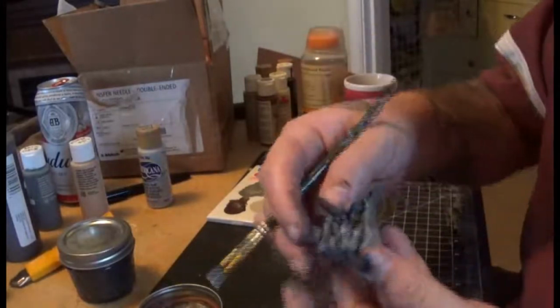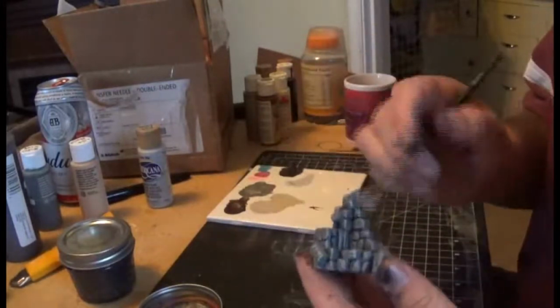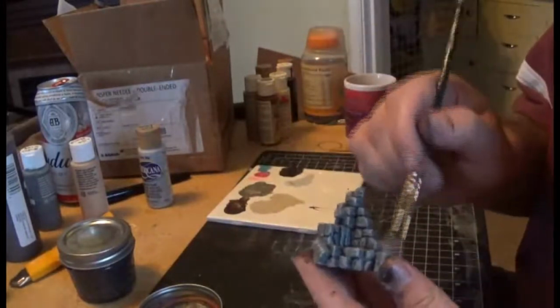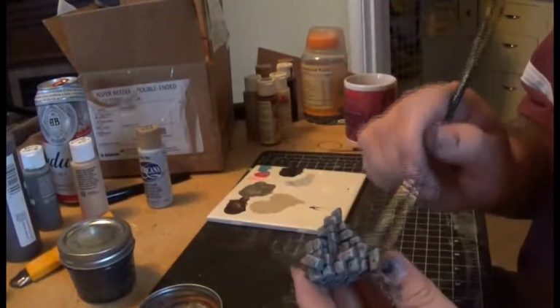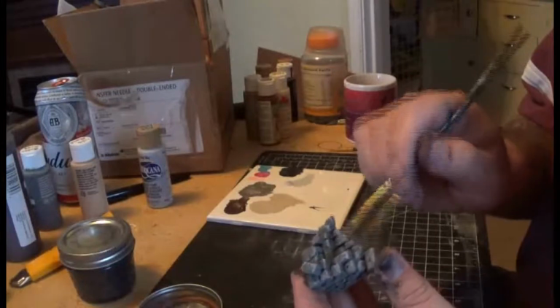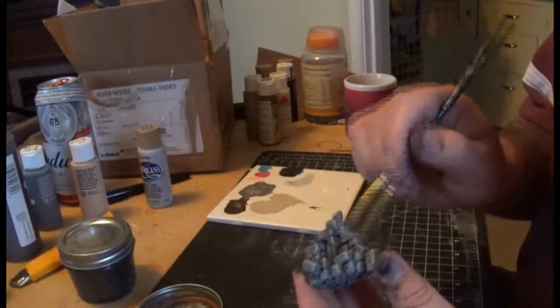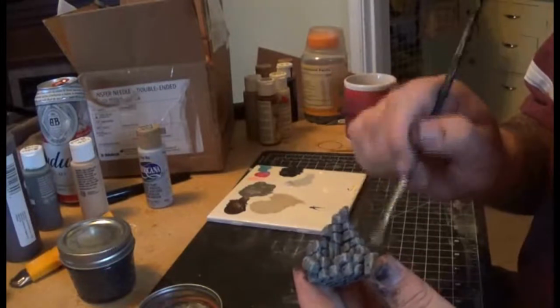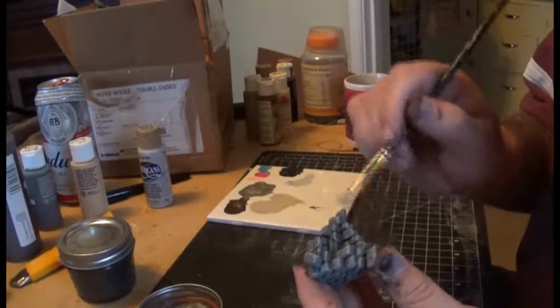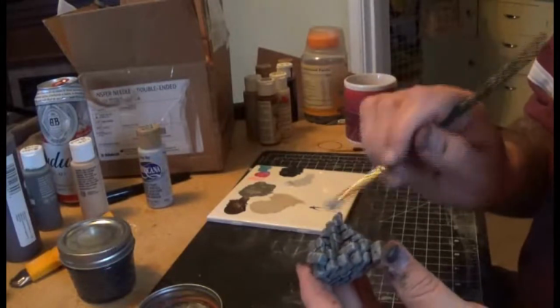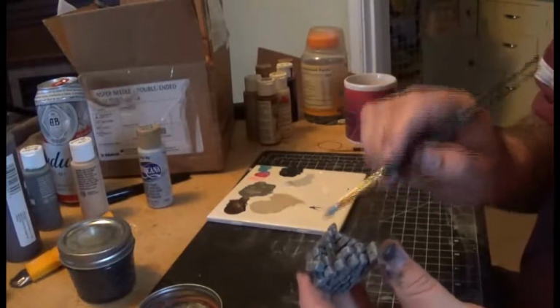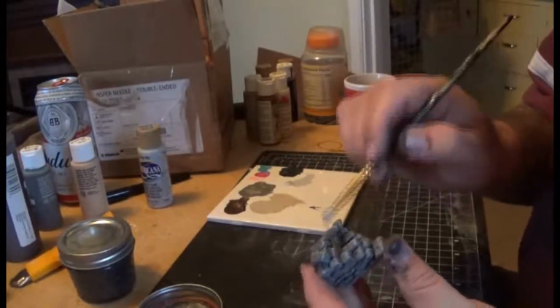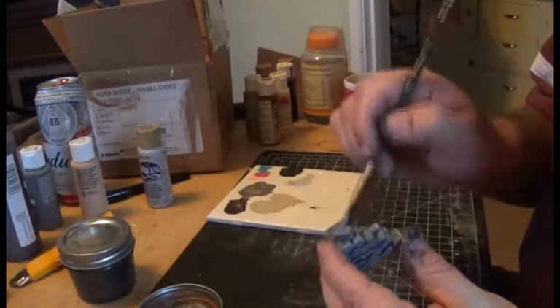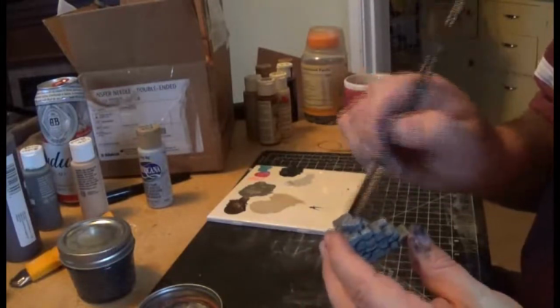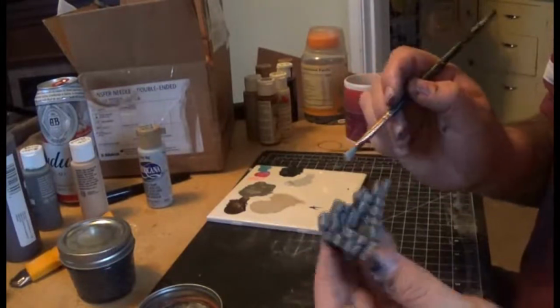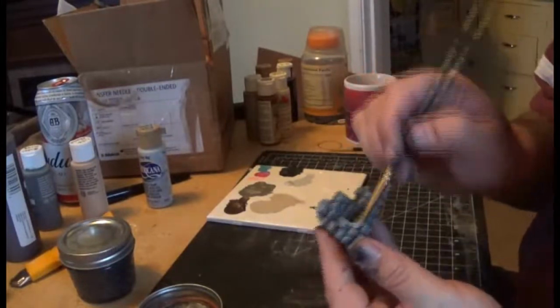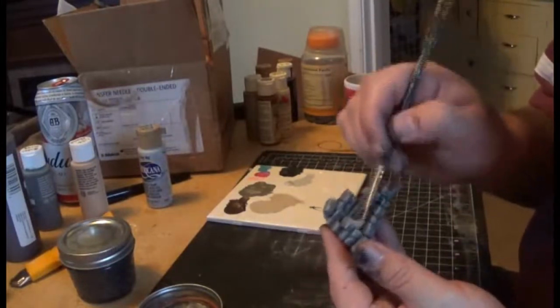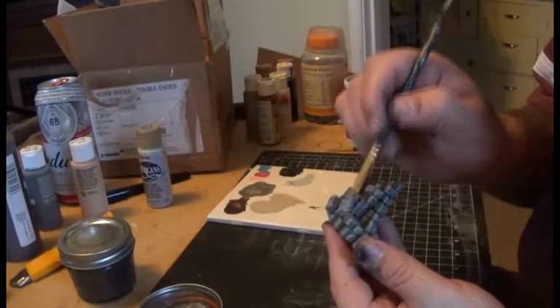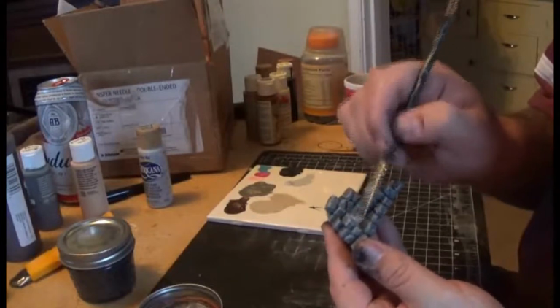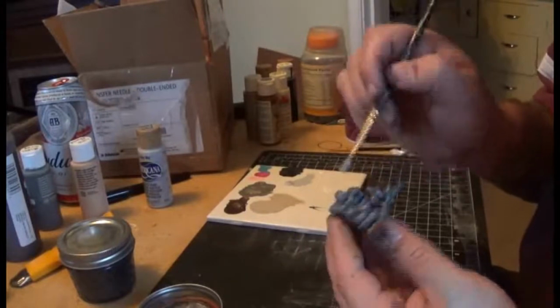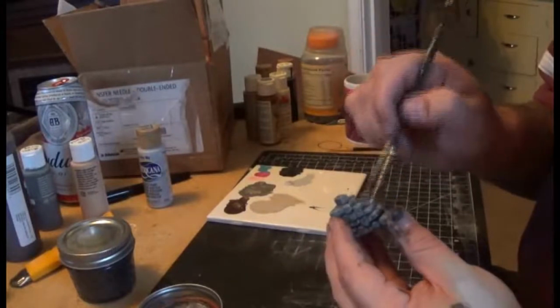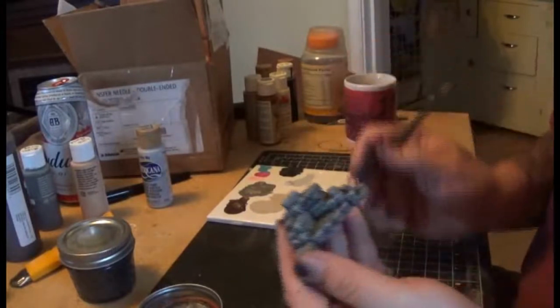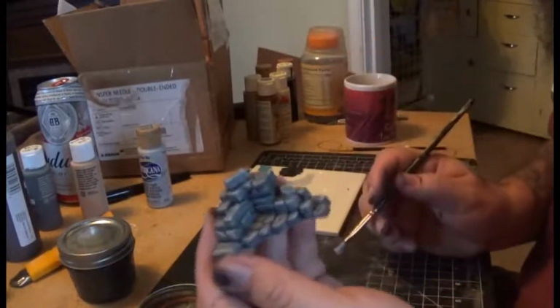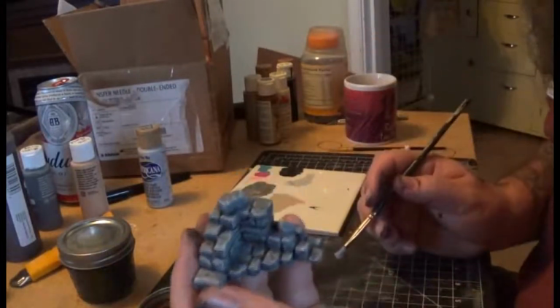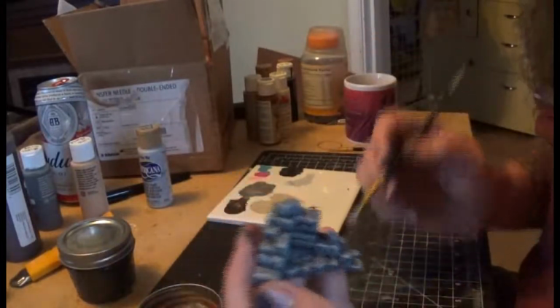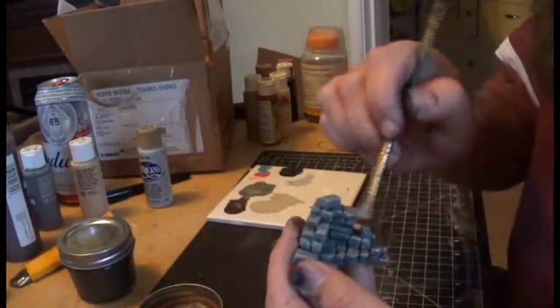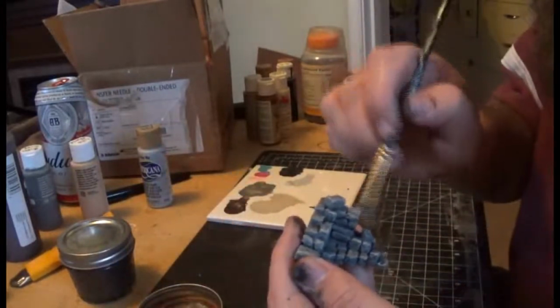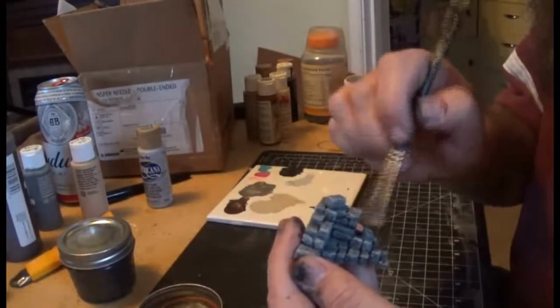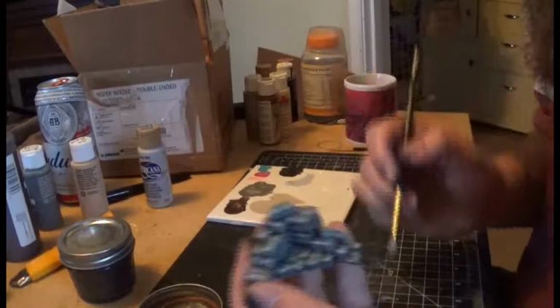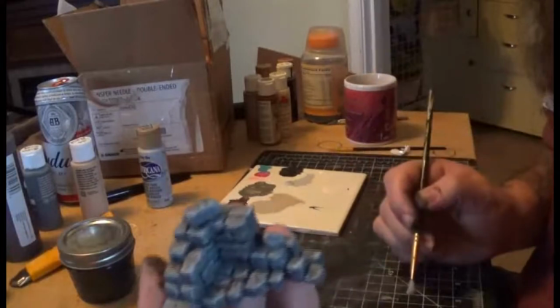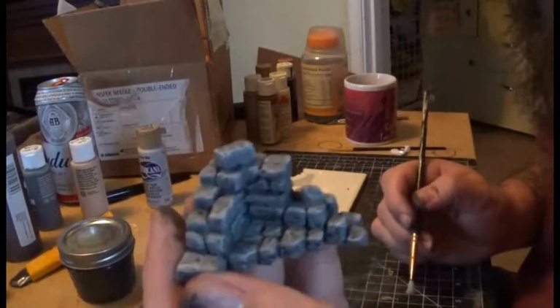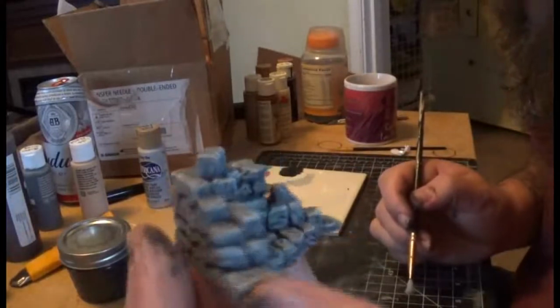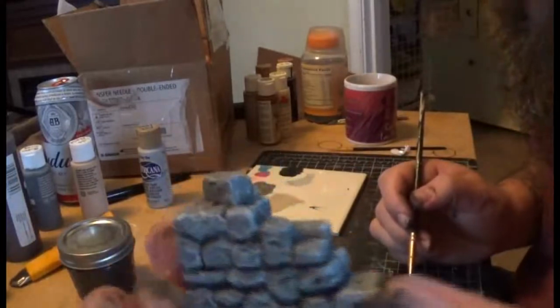Dry brushing is a pretty easy step, except for when you've got spaces where you've got a fight to work in. But usually it doesn't take too terribly long, as you can kind of see, even with the boots of speed on.